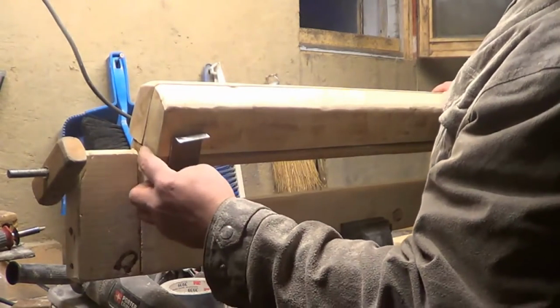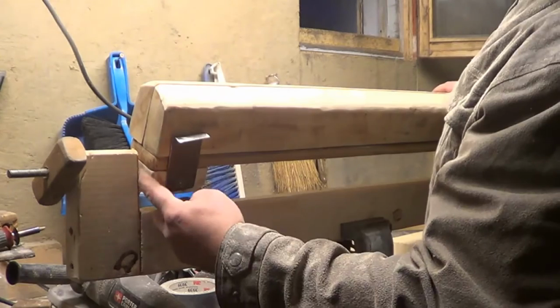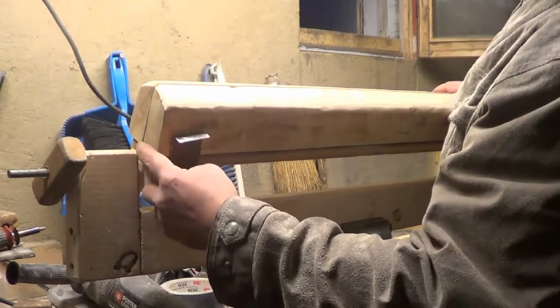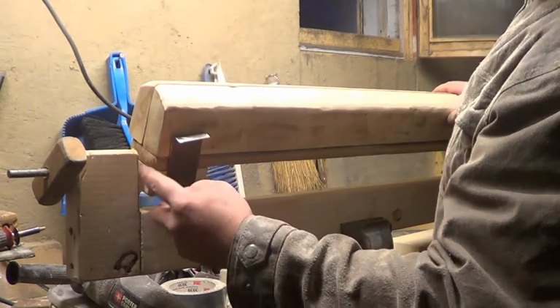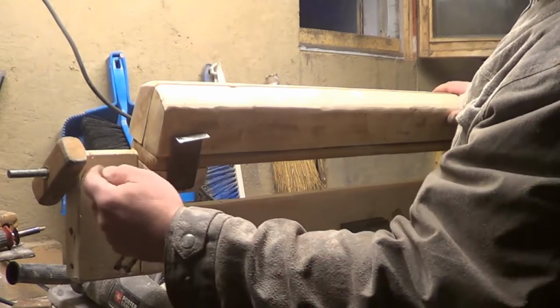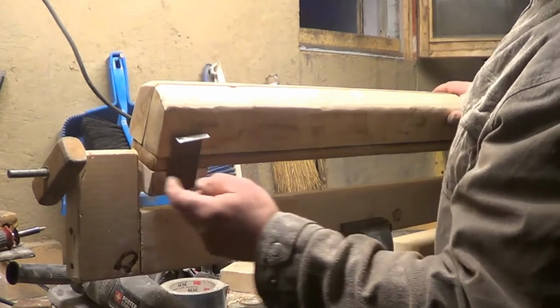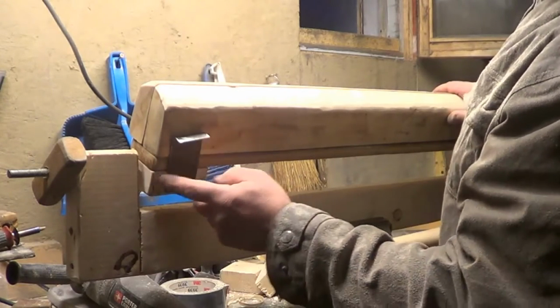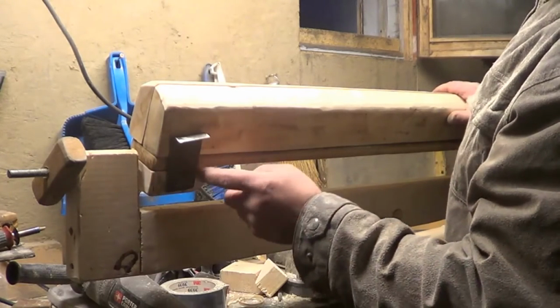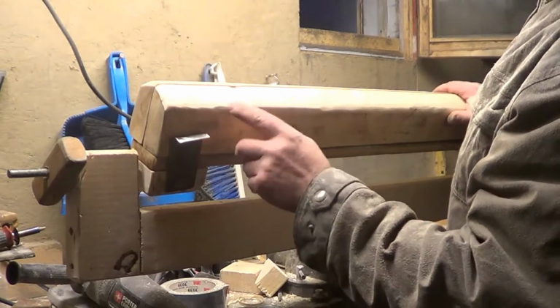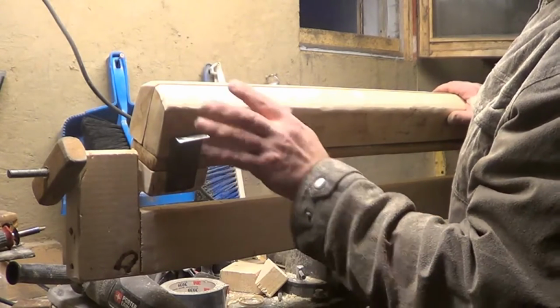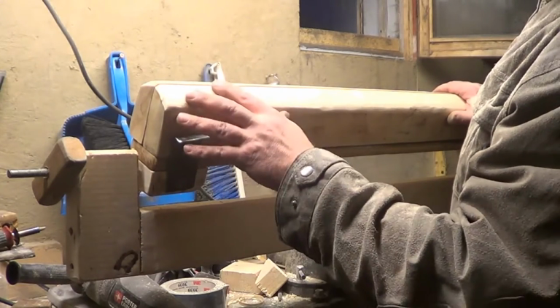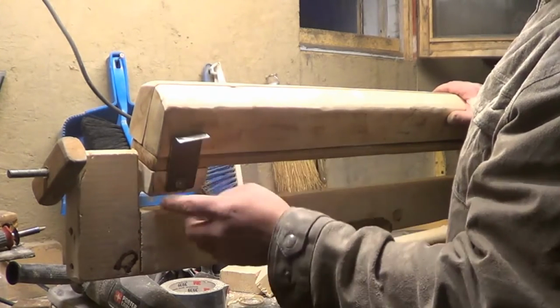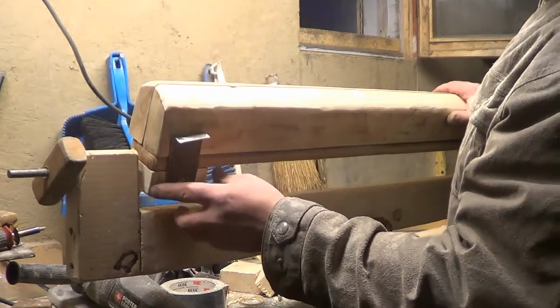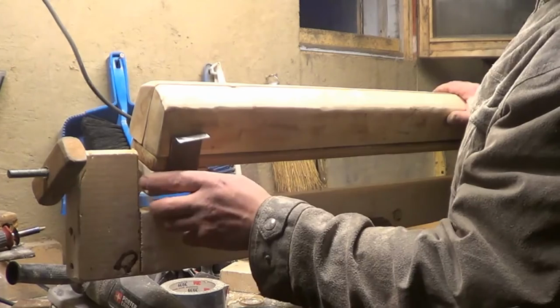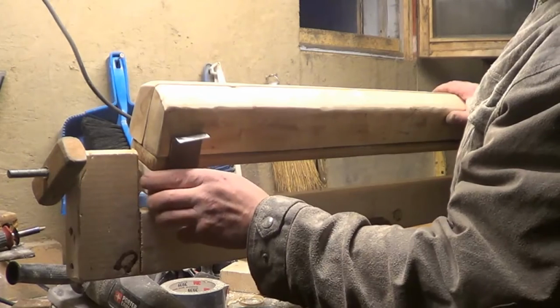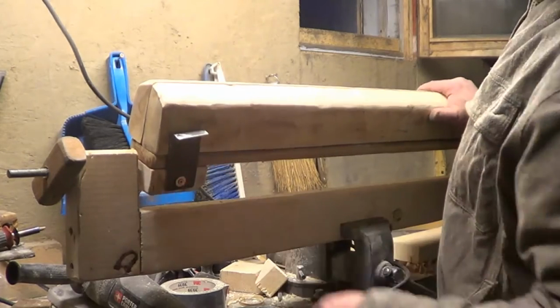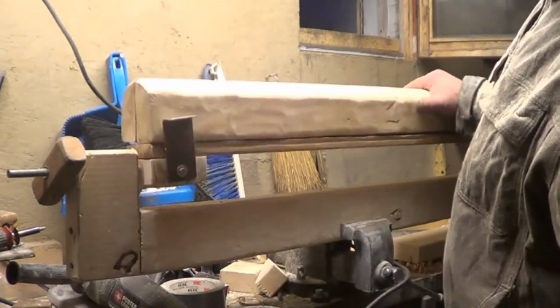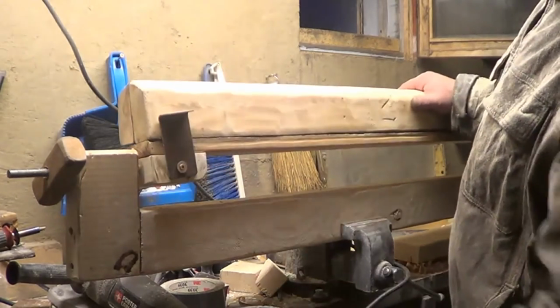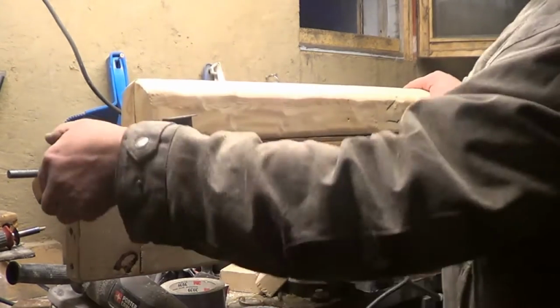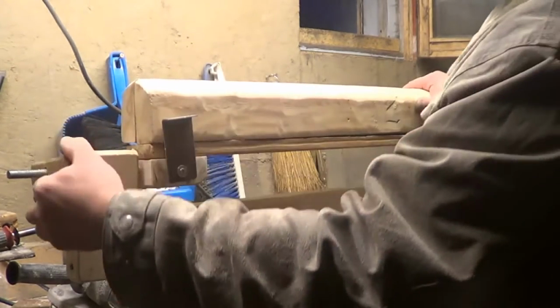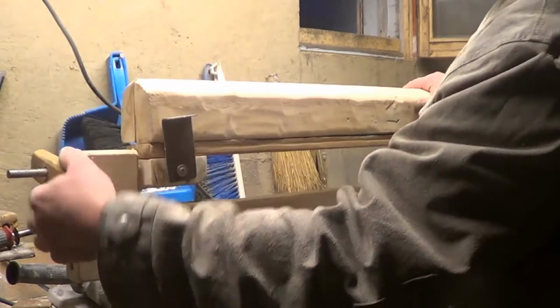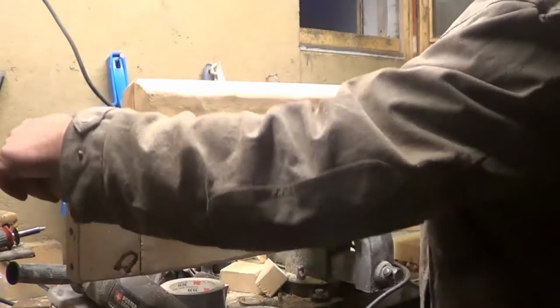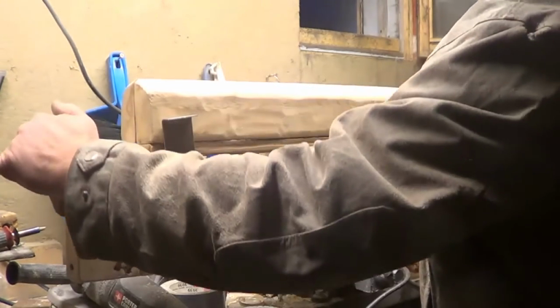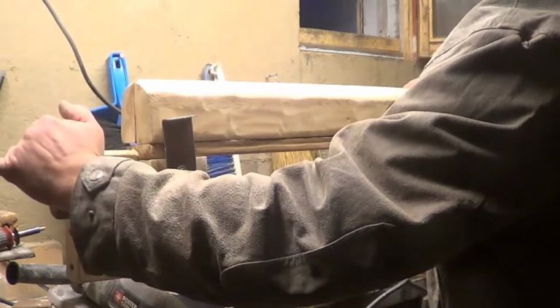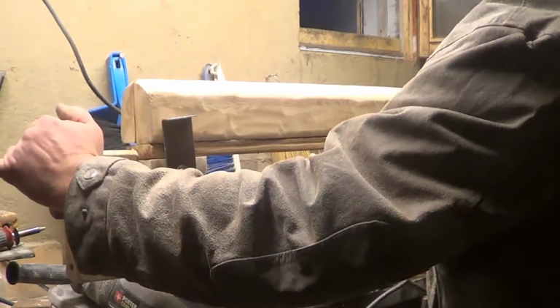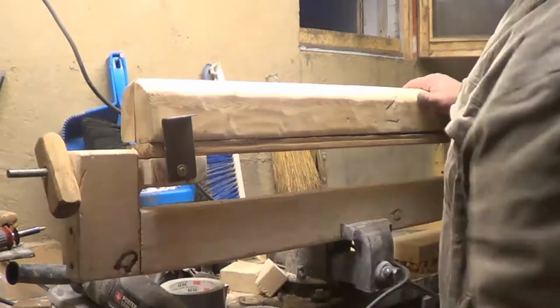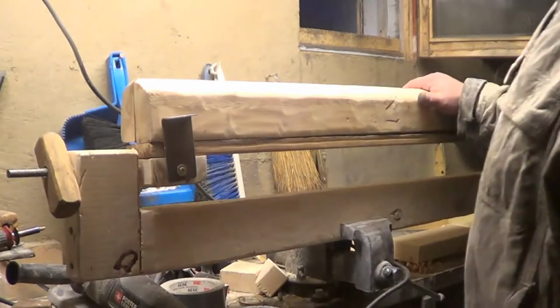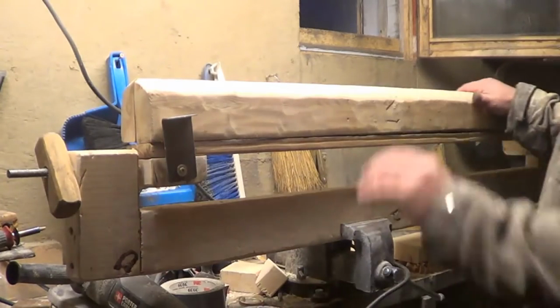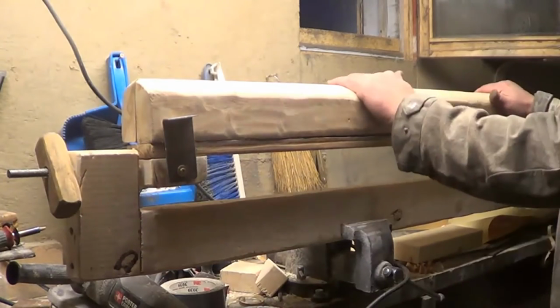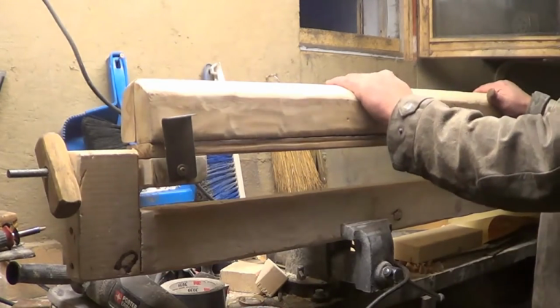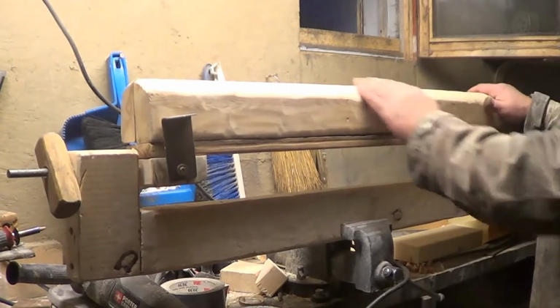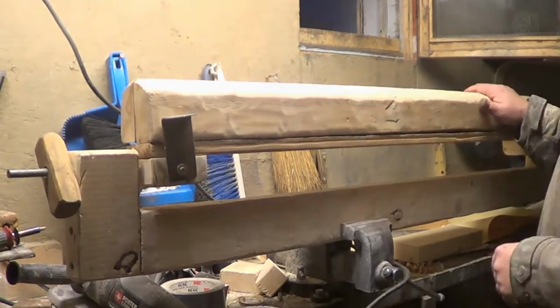This threaded rod that goes through here — the glue is still wet, but once everything is dry and you tighten this nut, it's going to be rock solid.